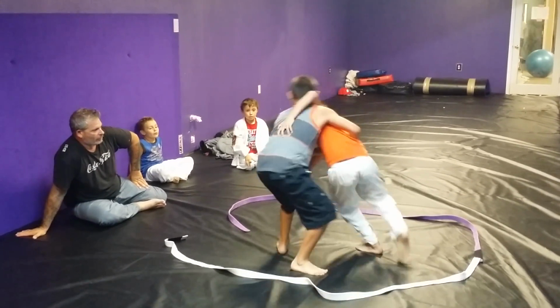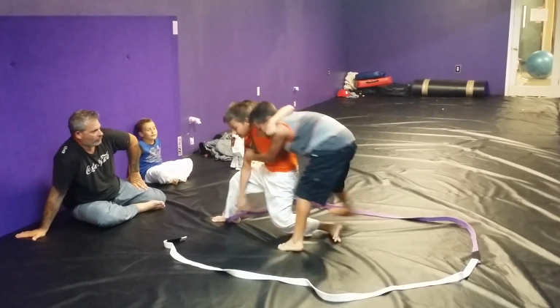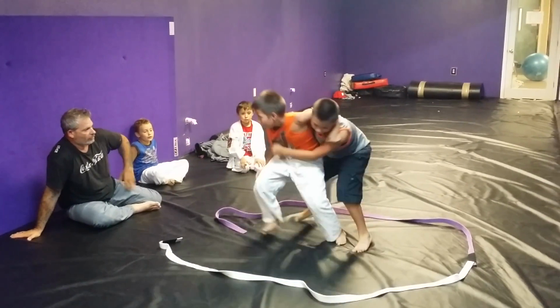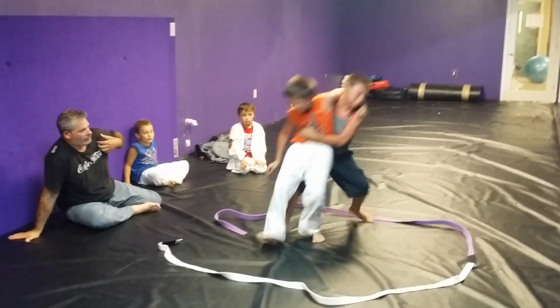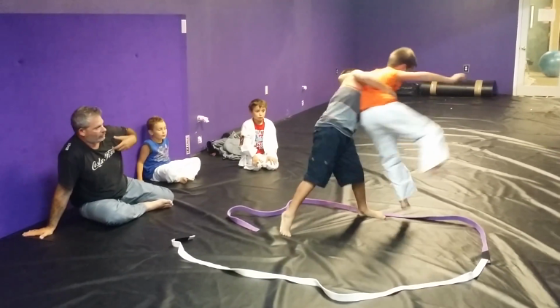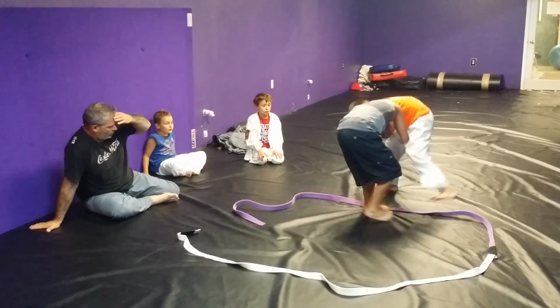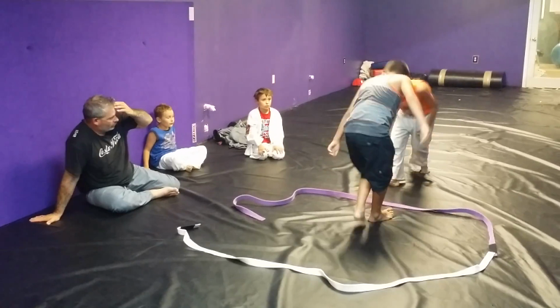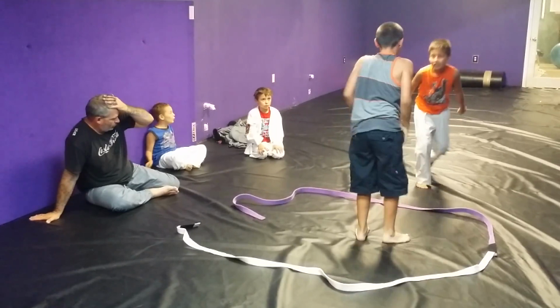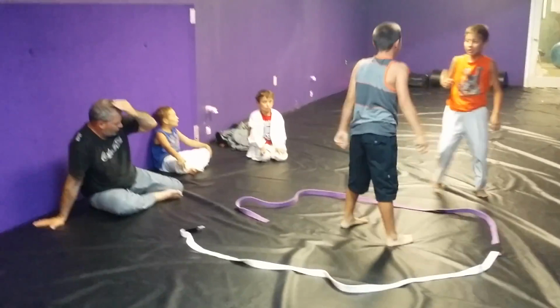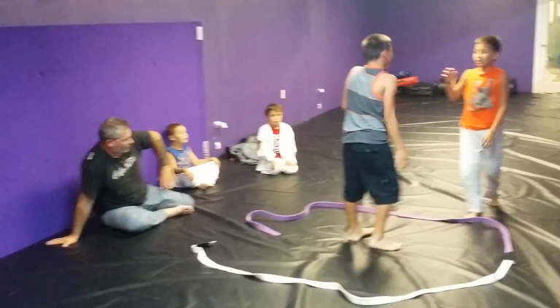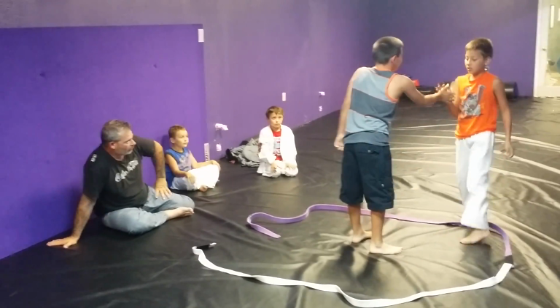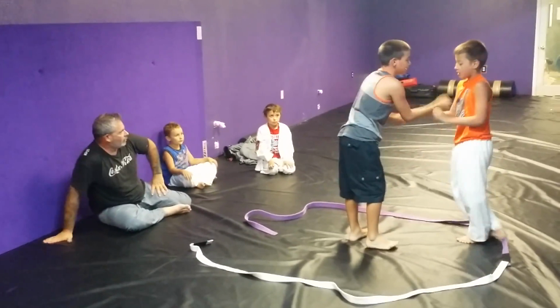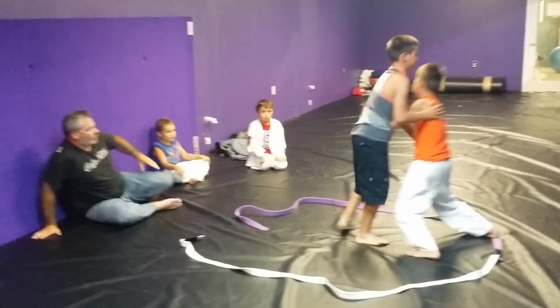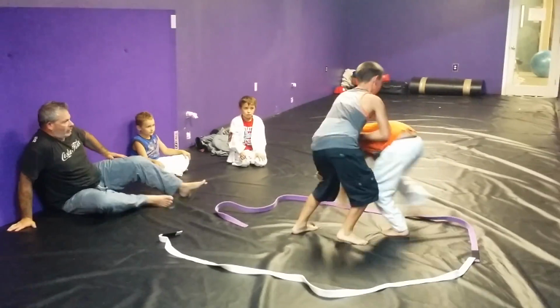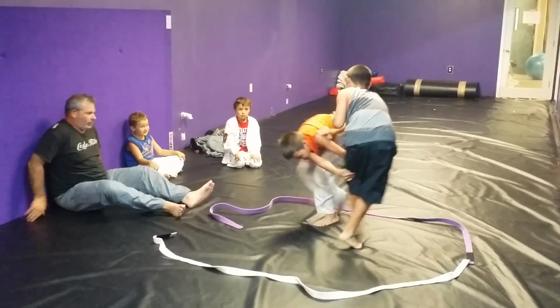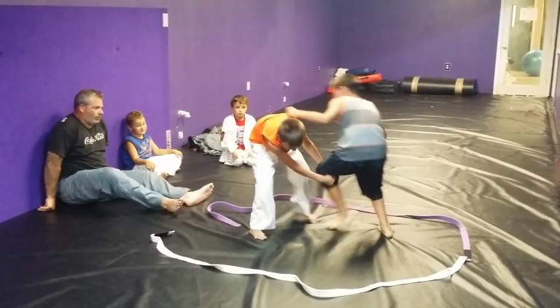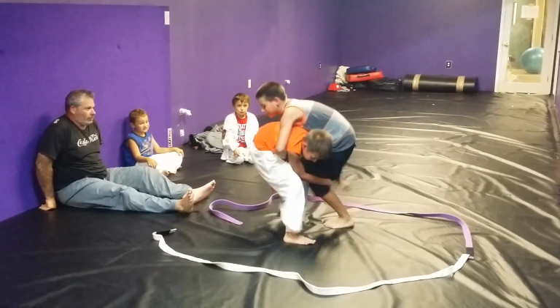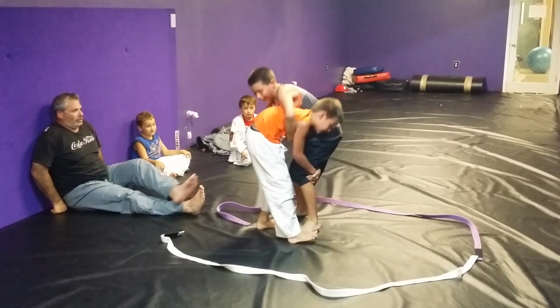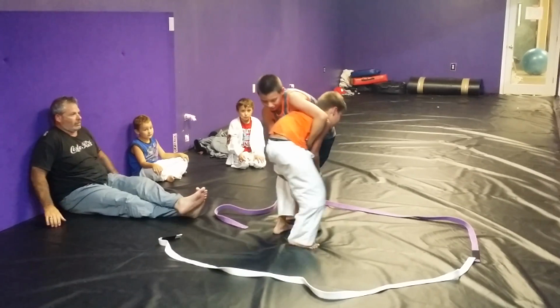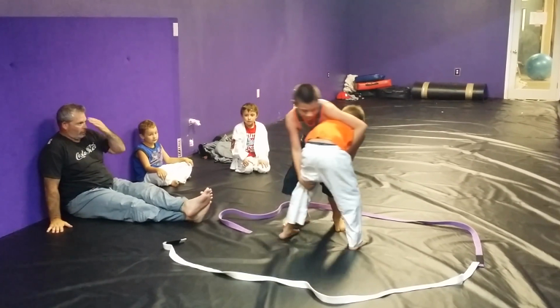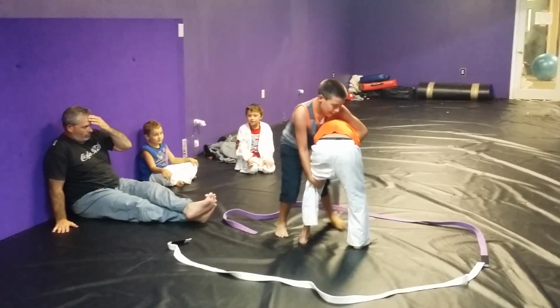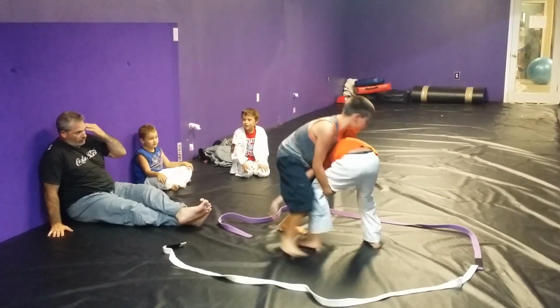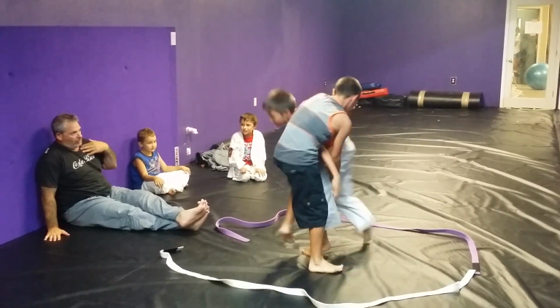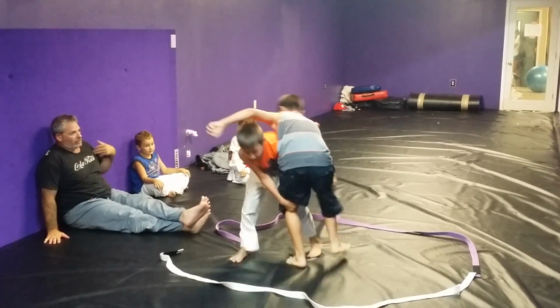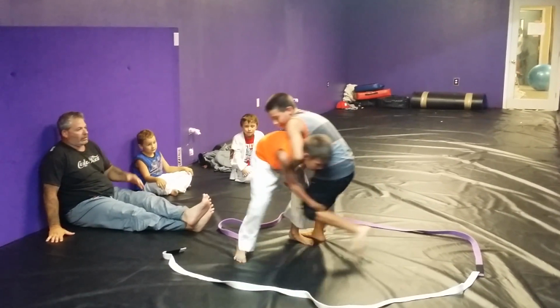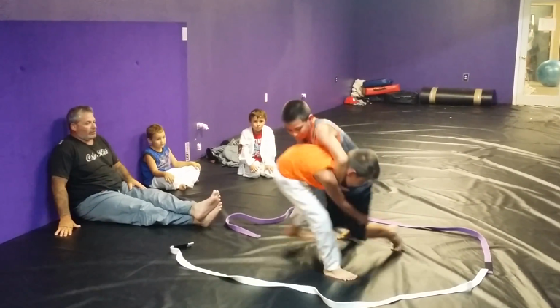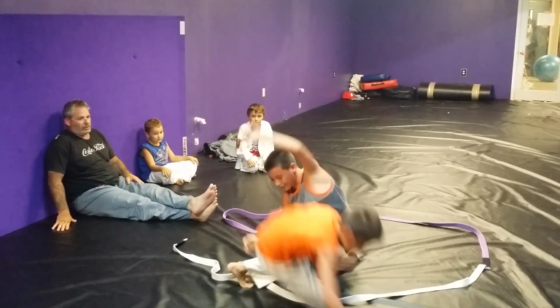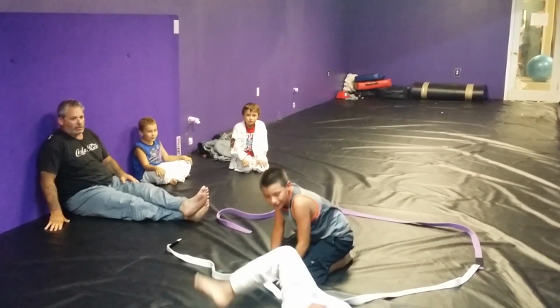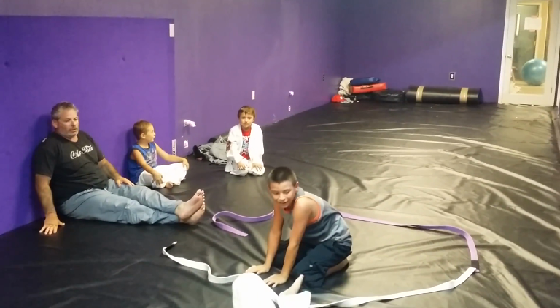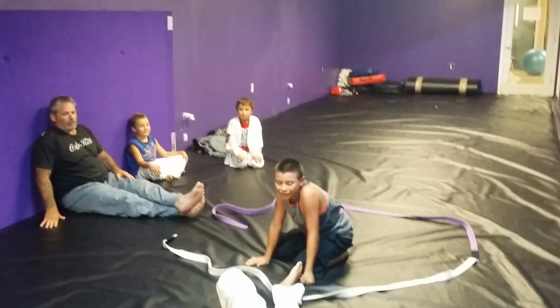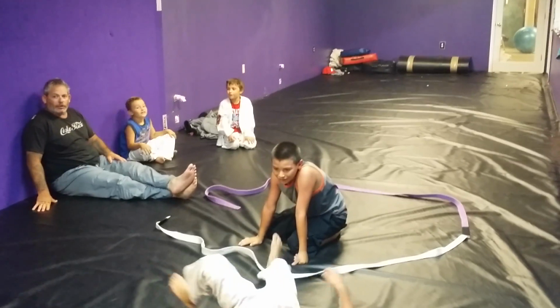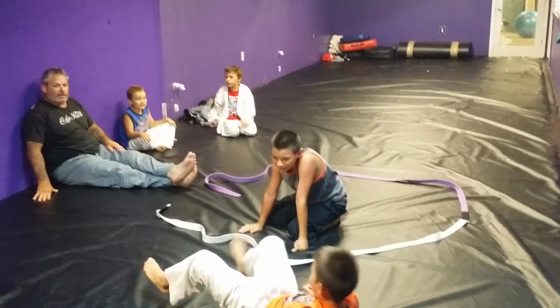It looks better — open your face like that. Good job.